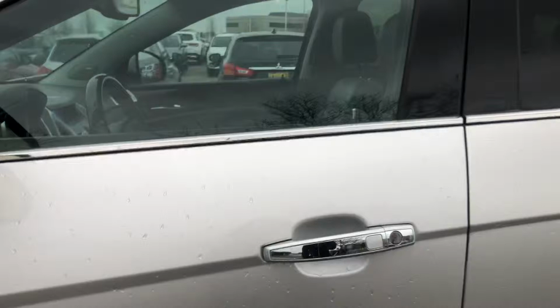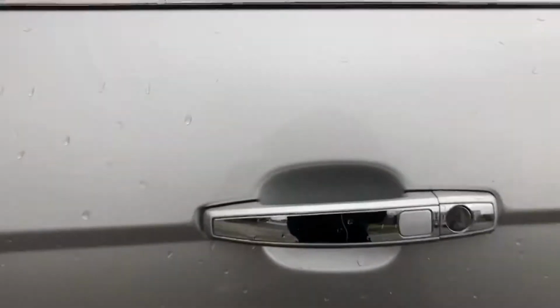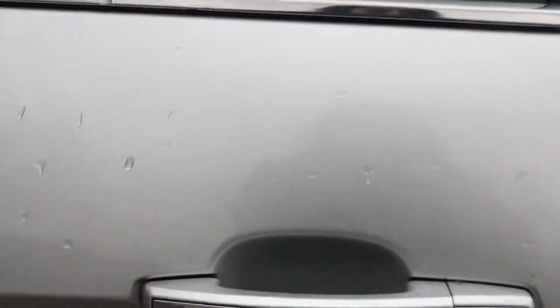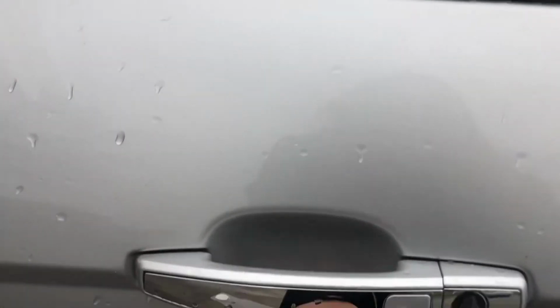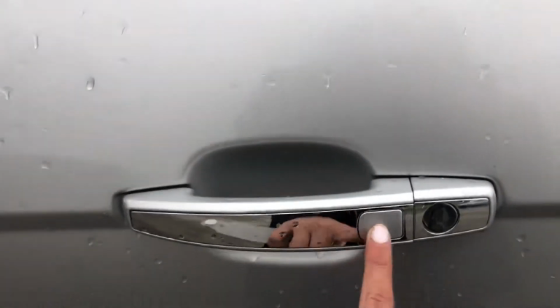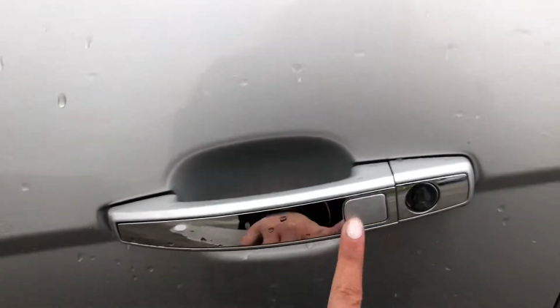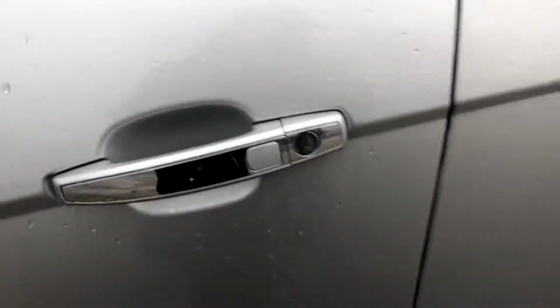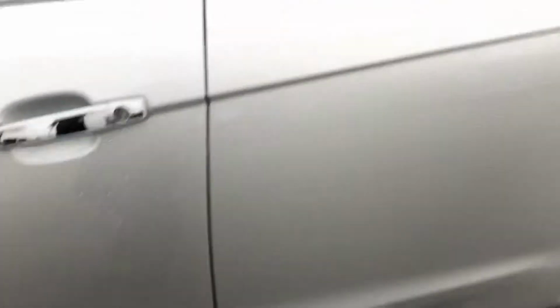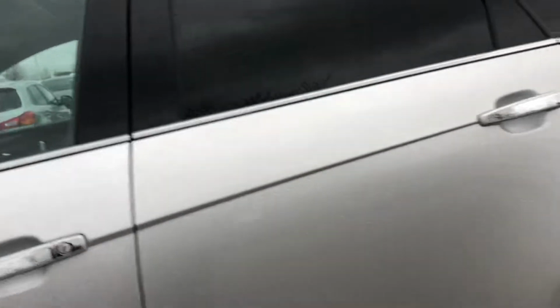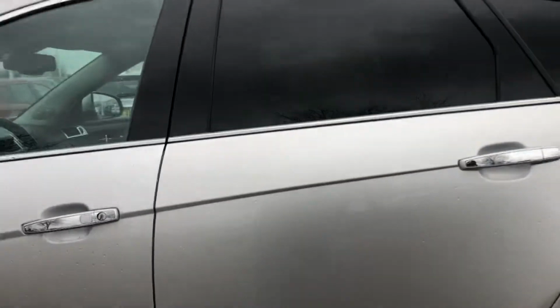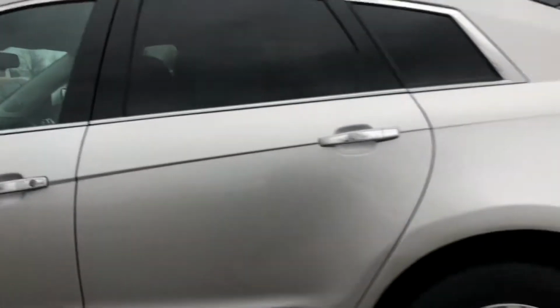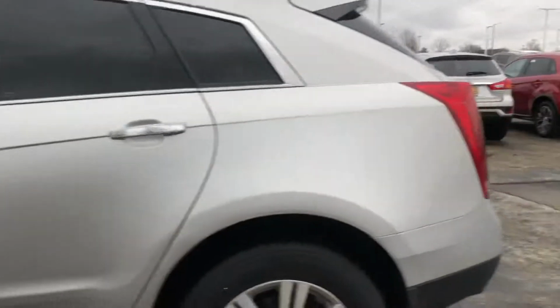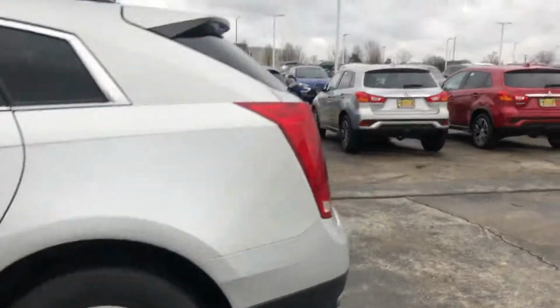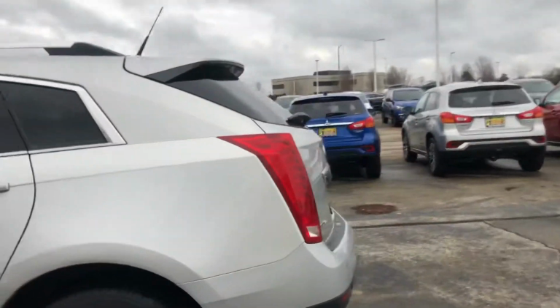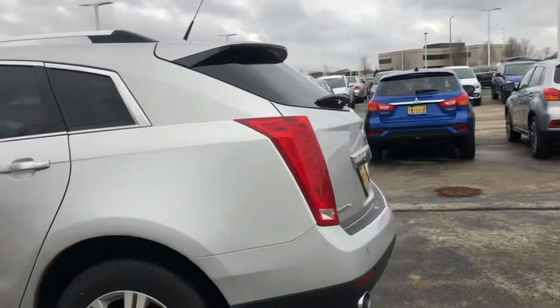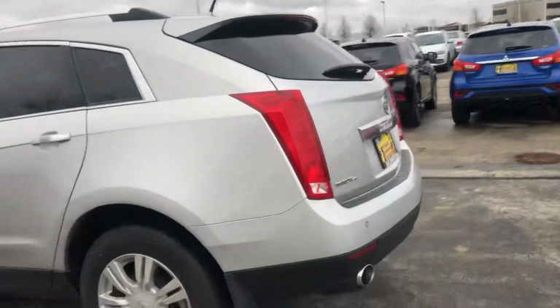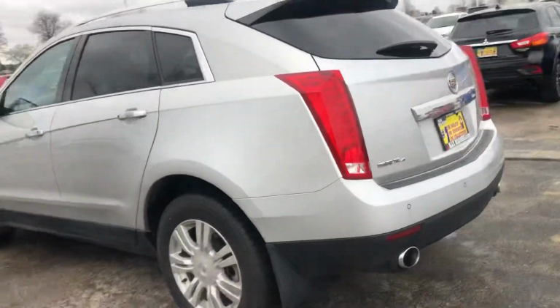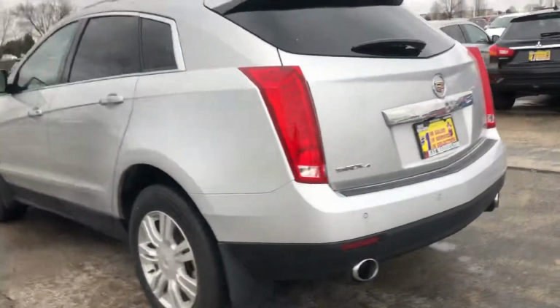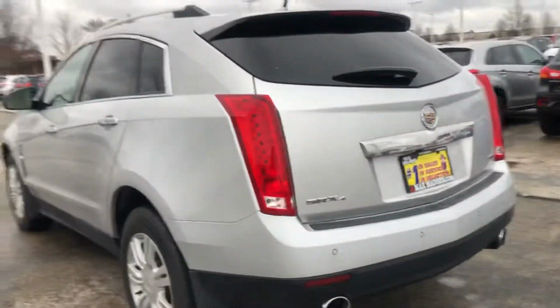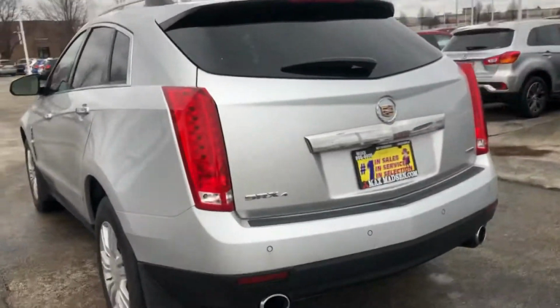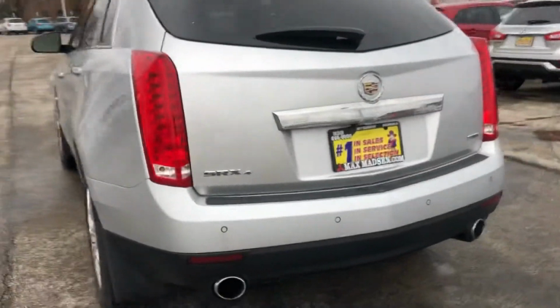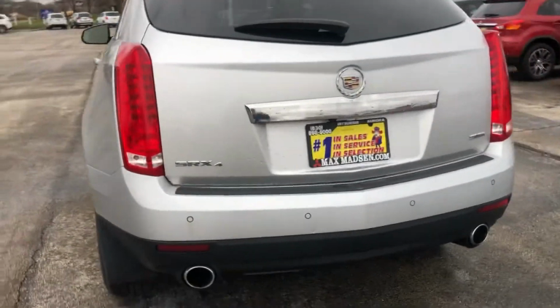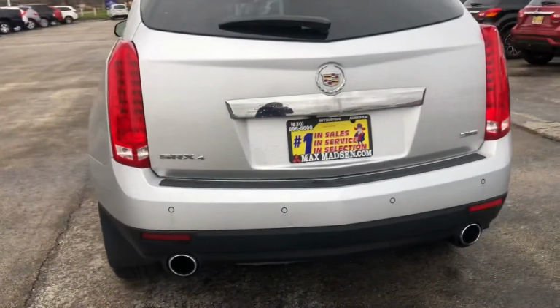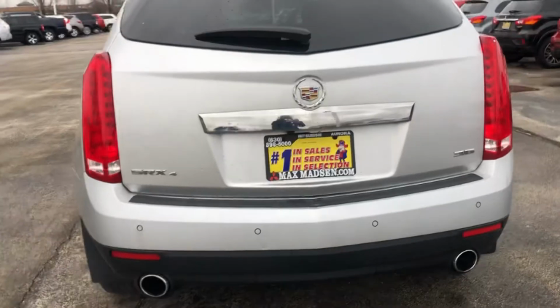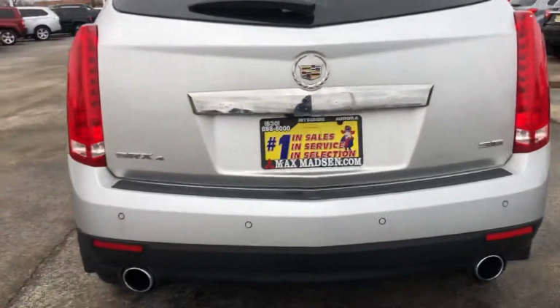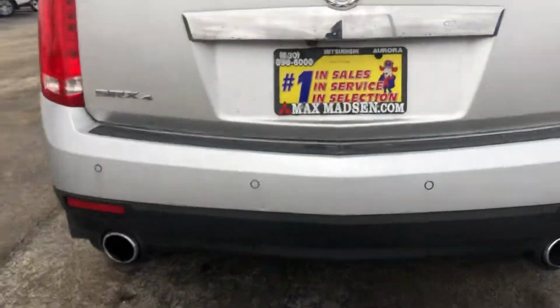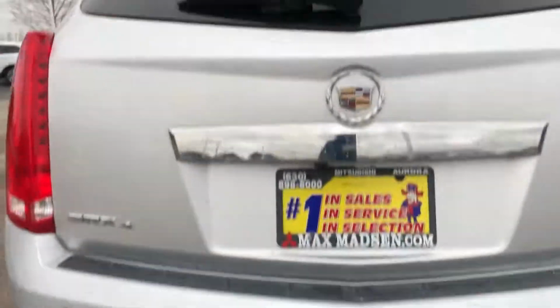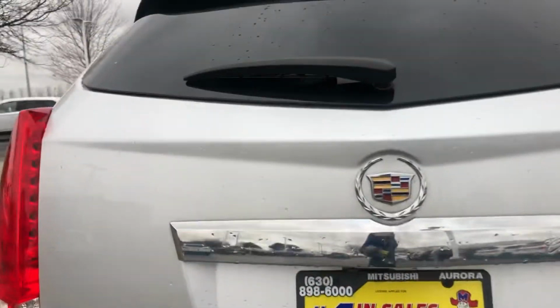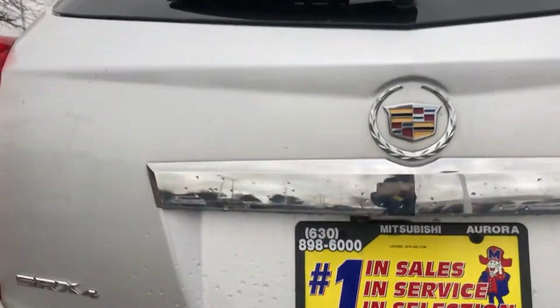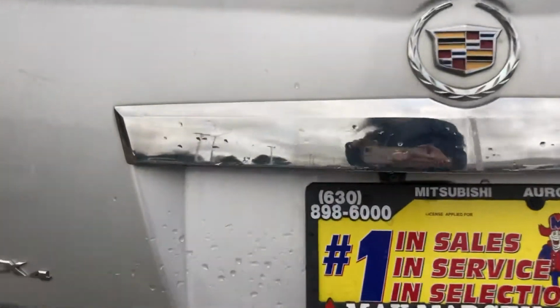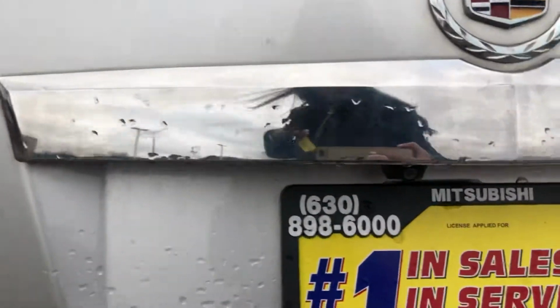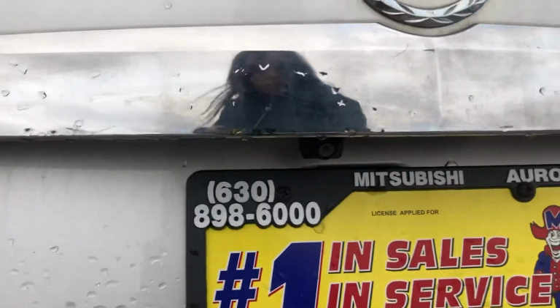It is a keyless entry, so you'll see where it has that button. You can lock and unlock the car without having to take out the keys as long as they're anywhere near you. You can actually unlock it. And then there are the back sensors as well, and it does have that backup camera.